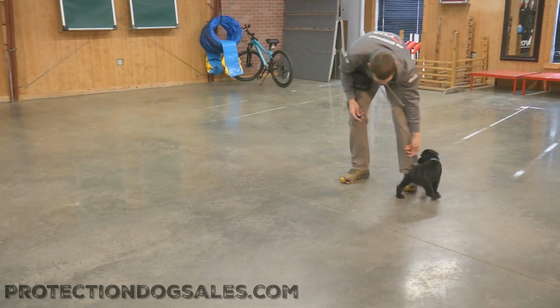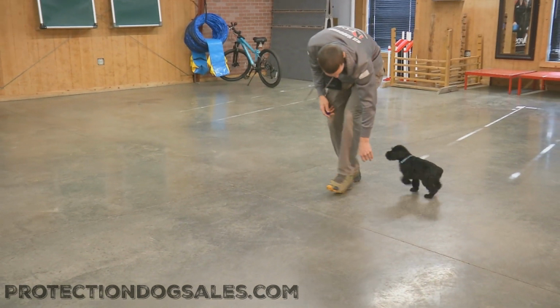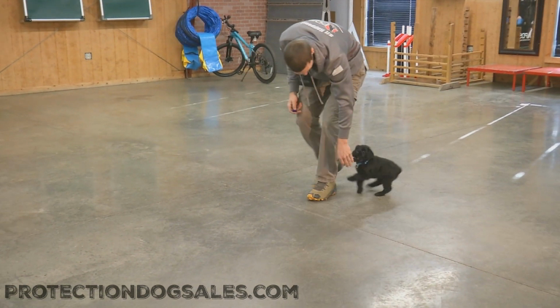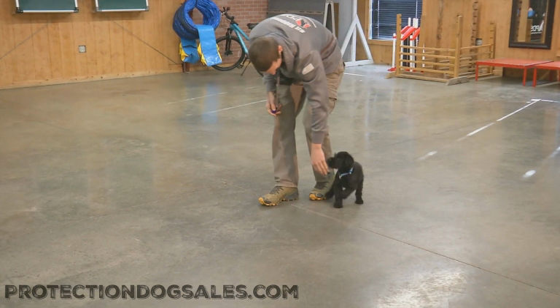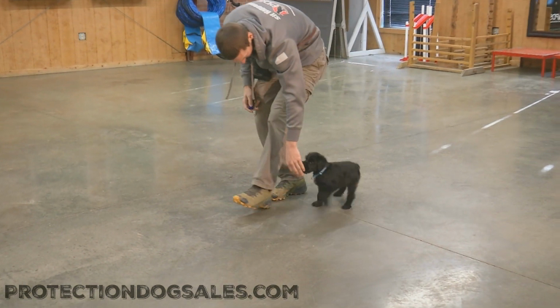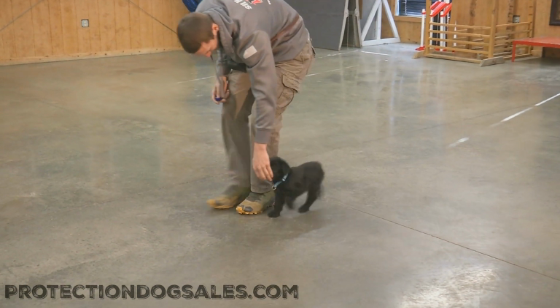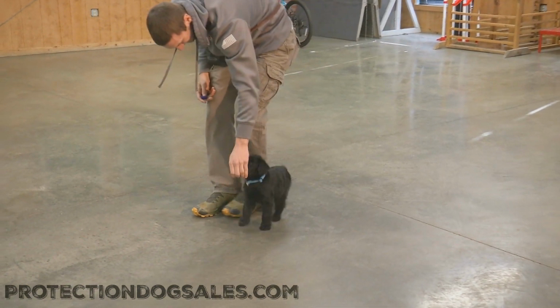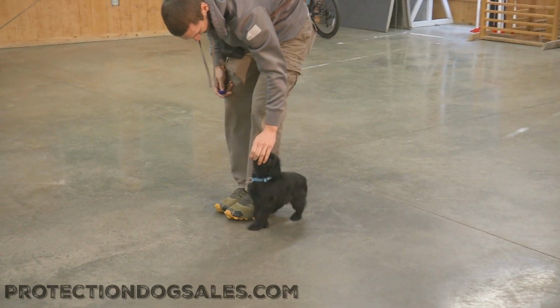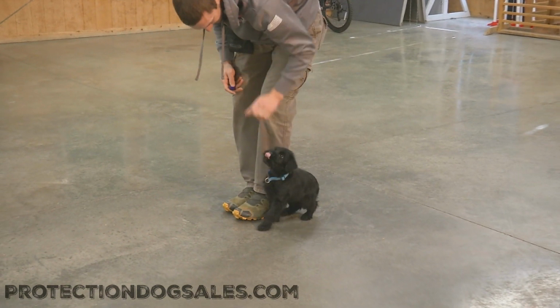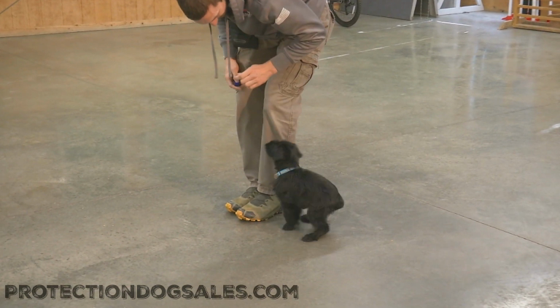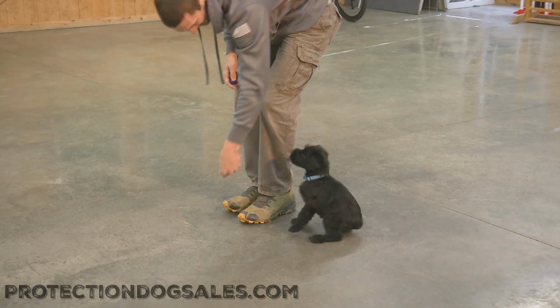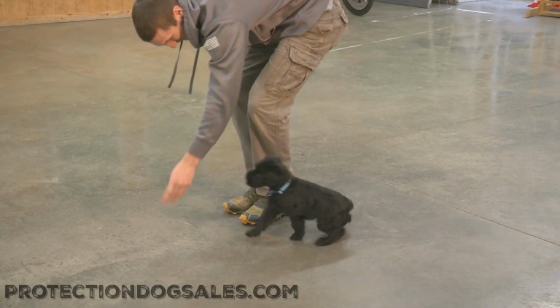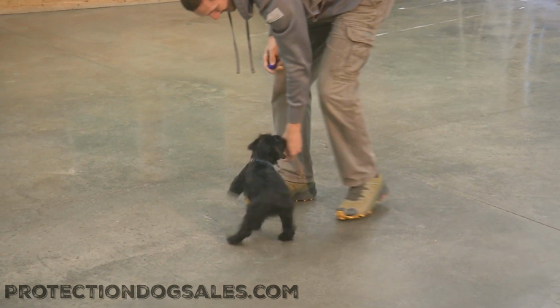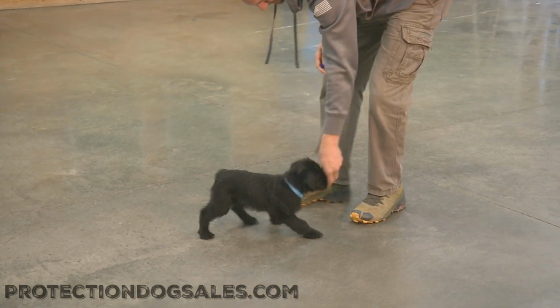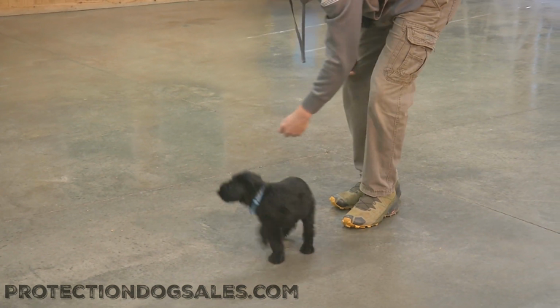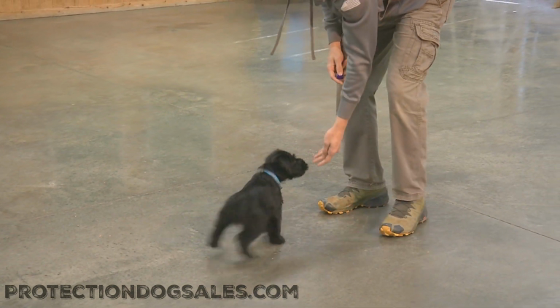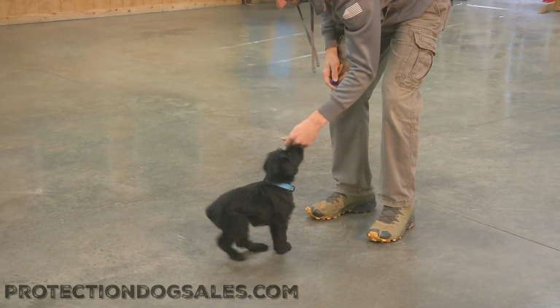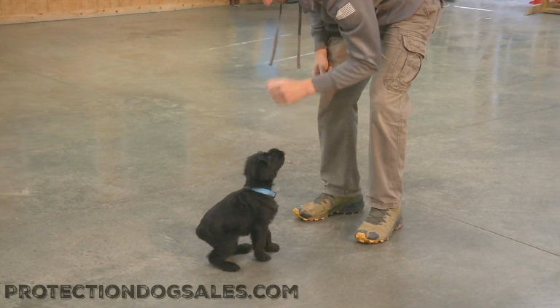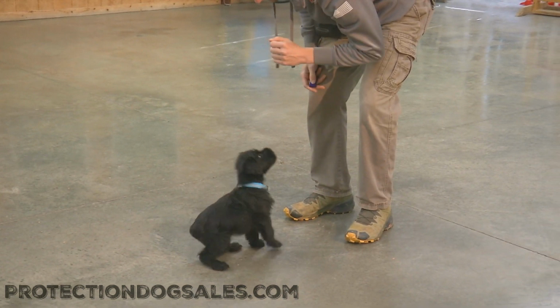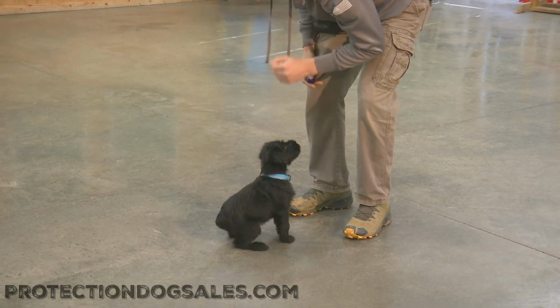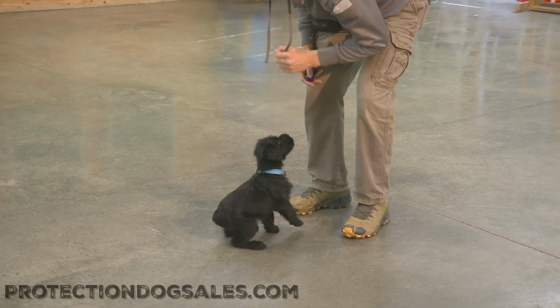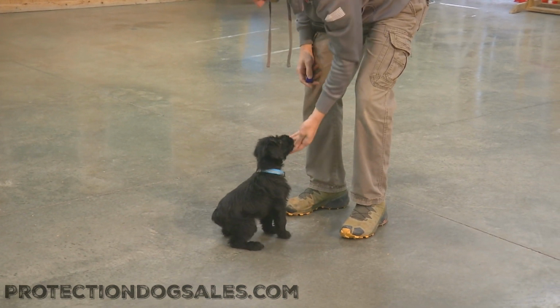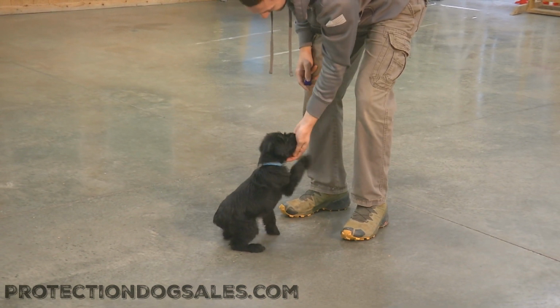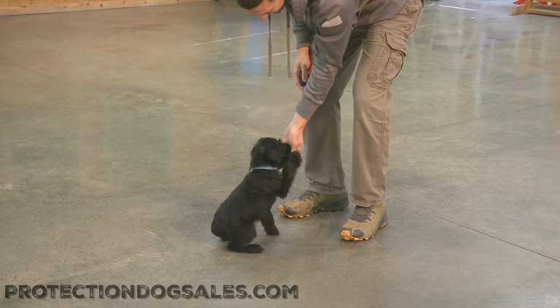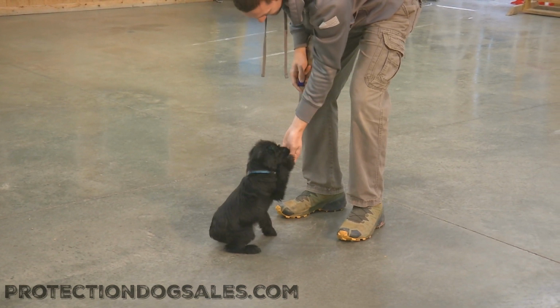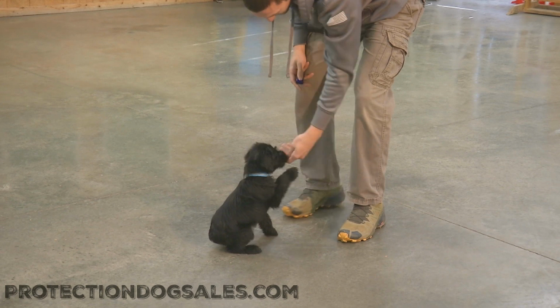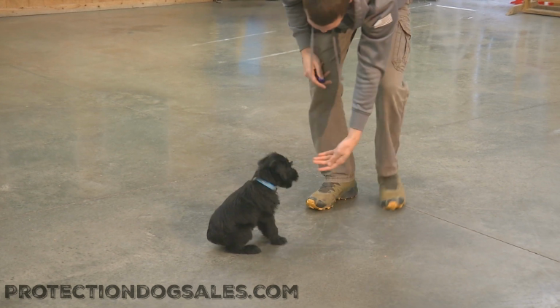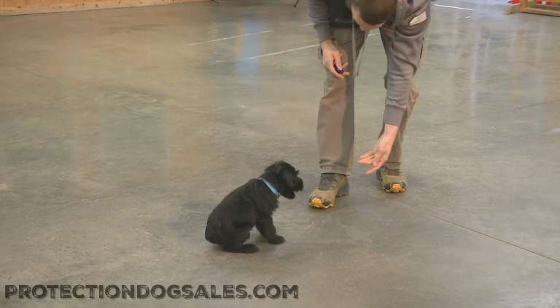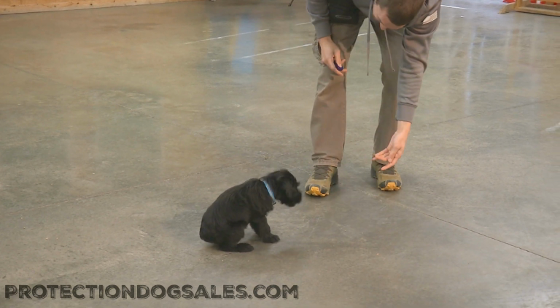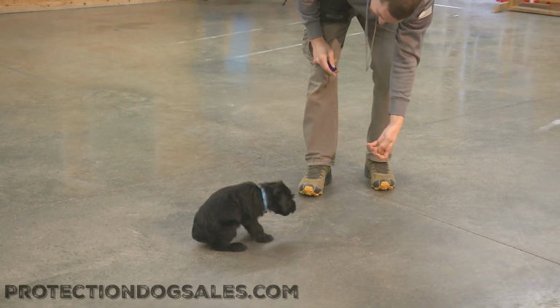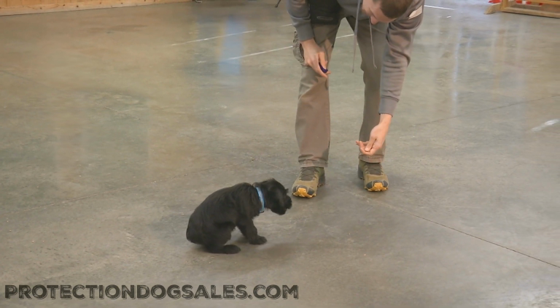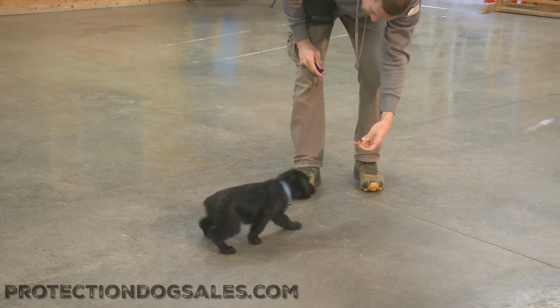Really good looking little girl puppy. And we're so, so happy to see how fast she's picking up behaviors. Only seven weeks old. It's ridiculous we're even out here shooting a video at this young, young age.